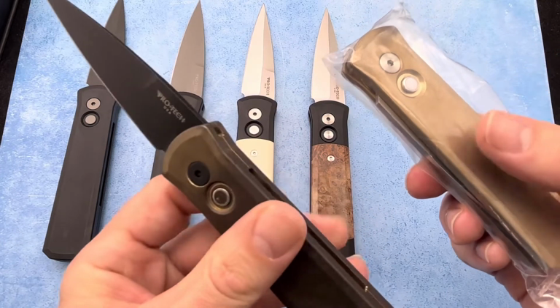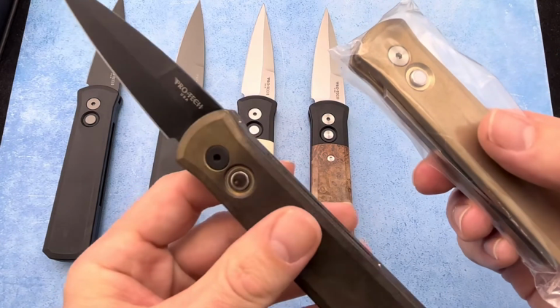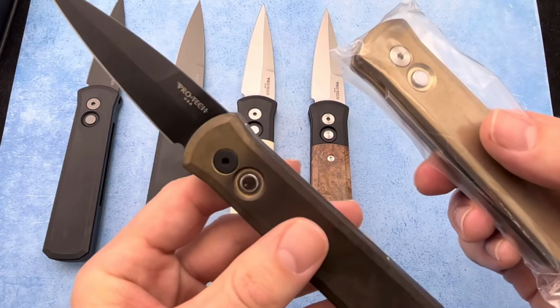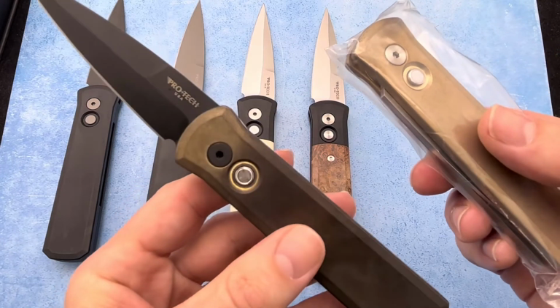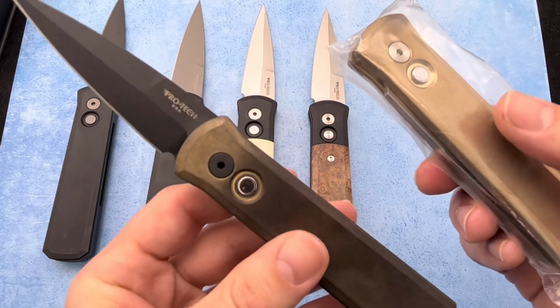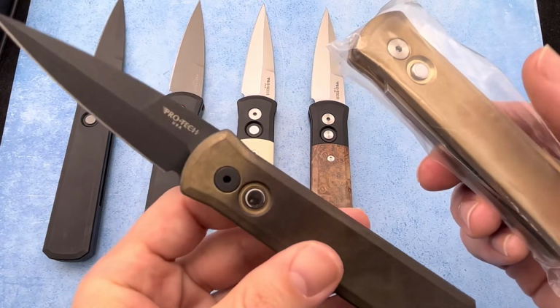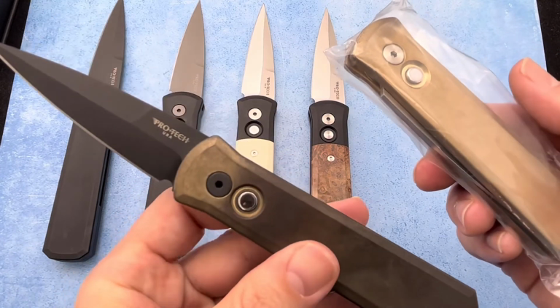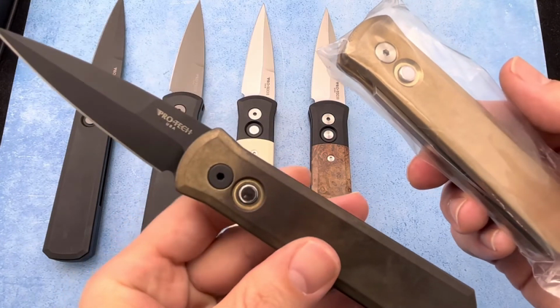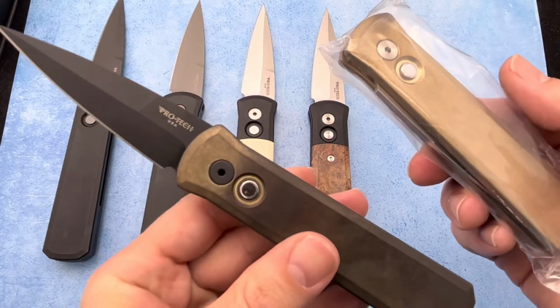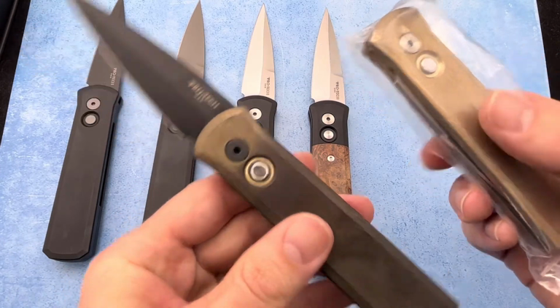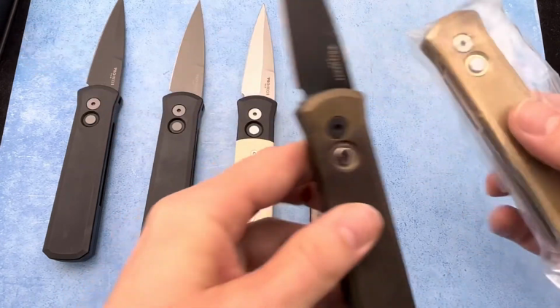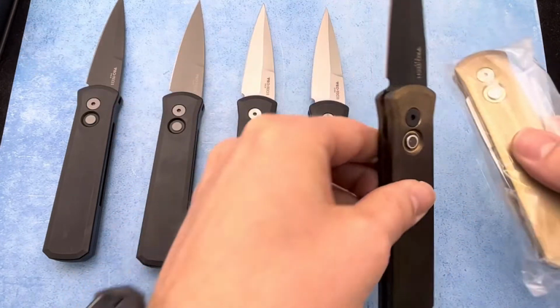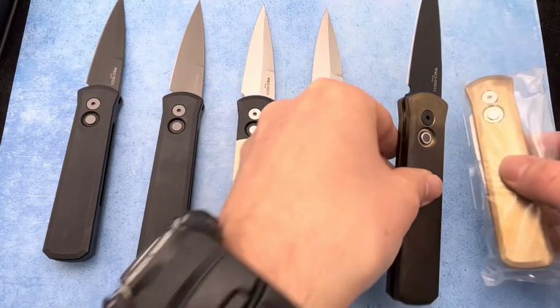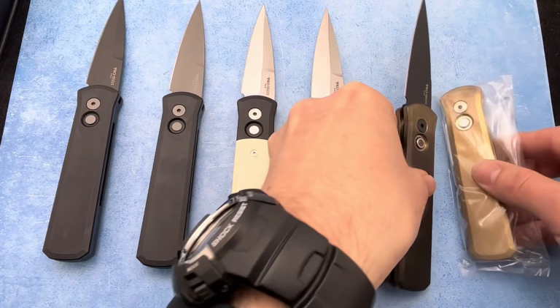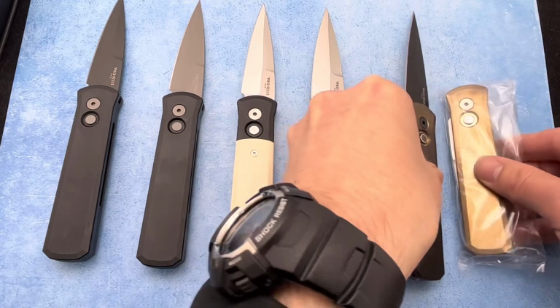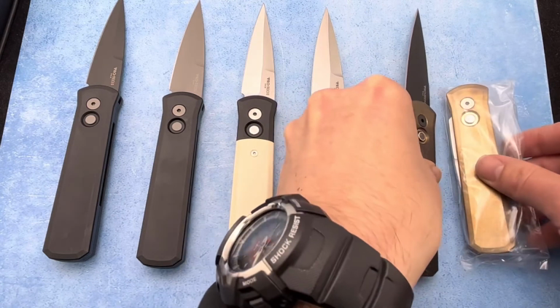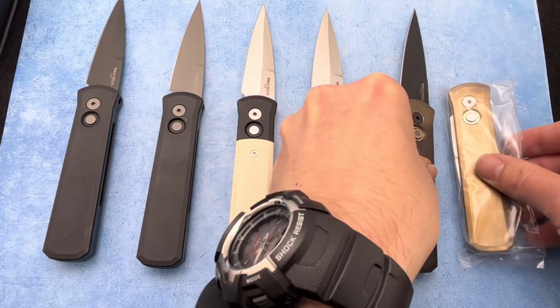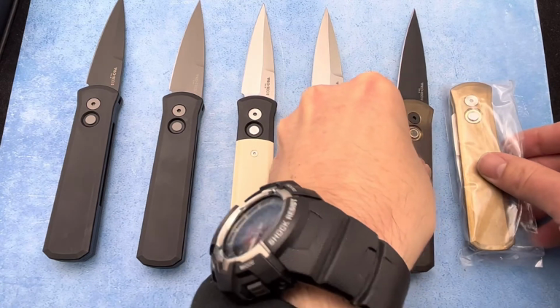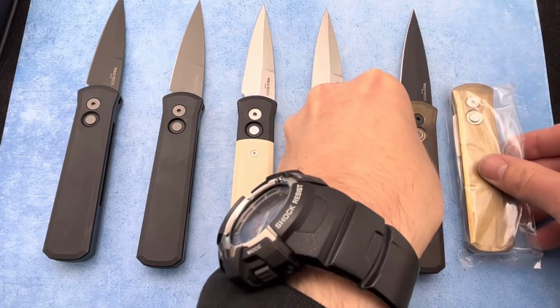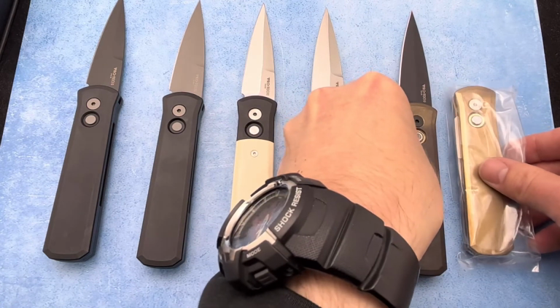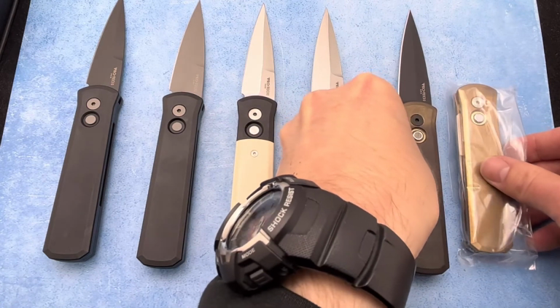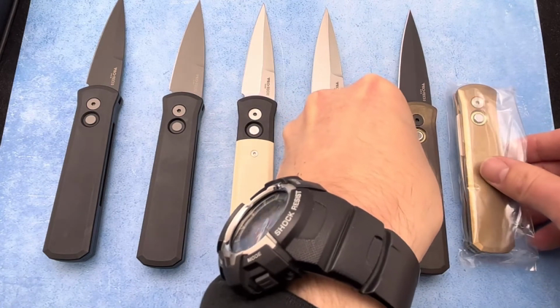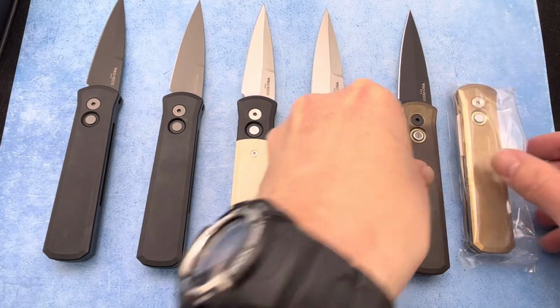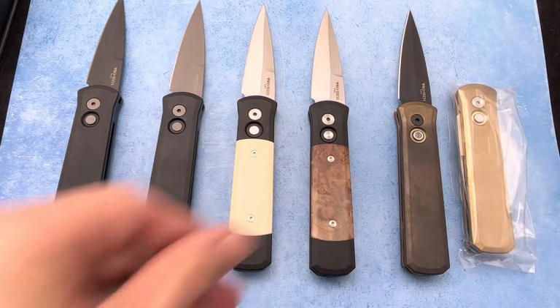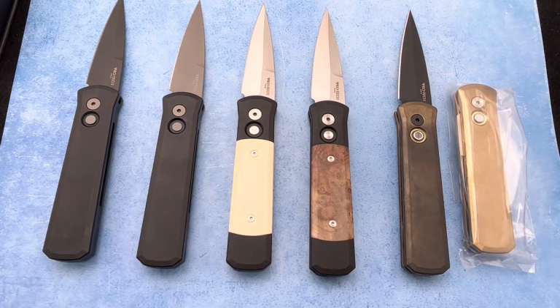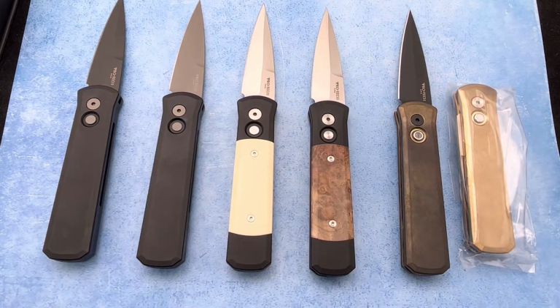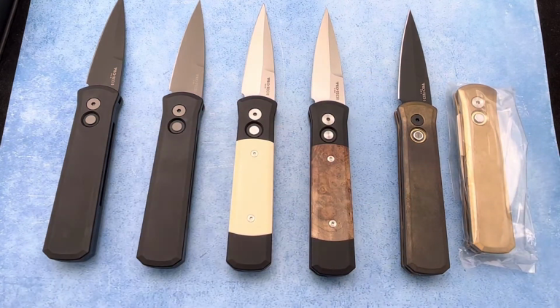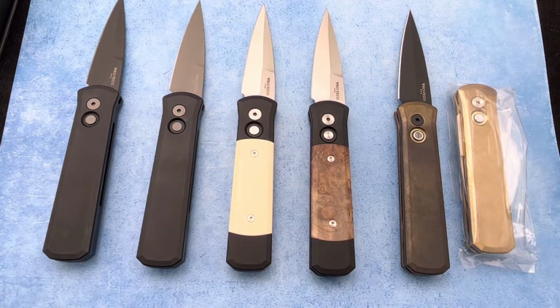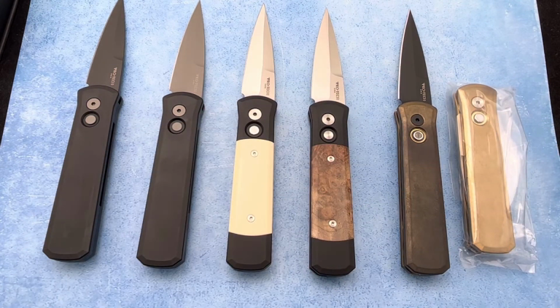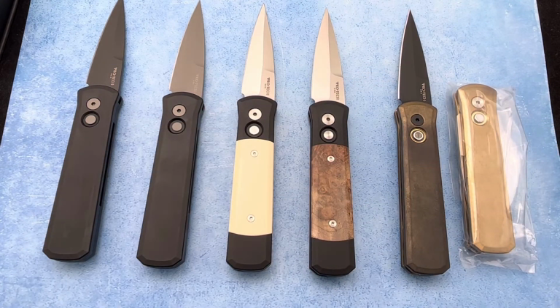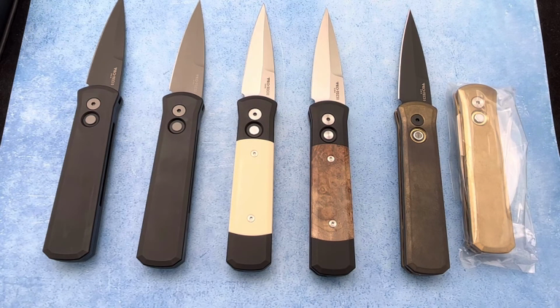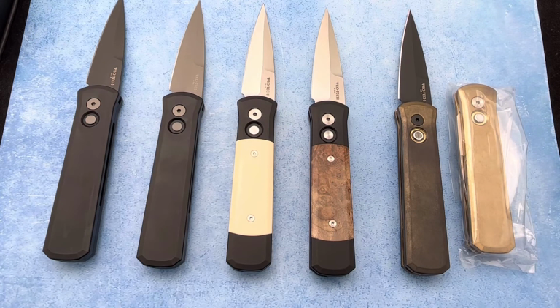It's a super awesome knife offered up by Protech. We've got a few different variations here, and you can pick them all up at Blade Ops today.